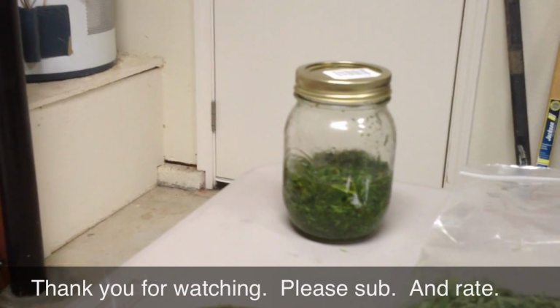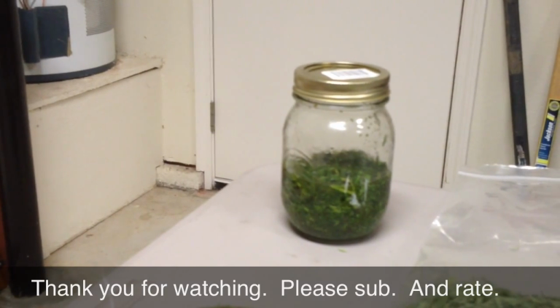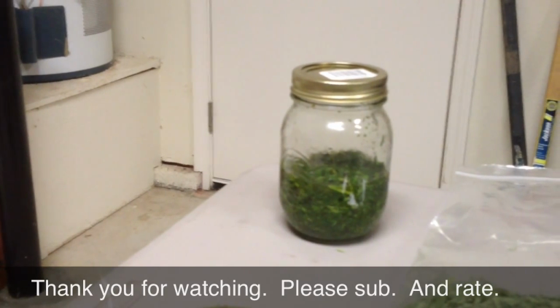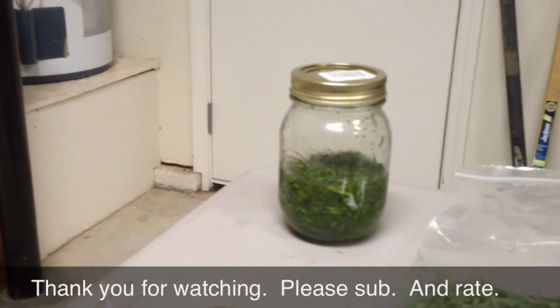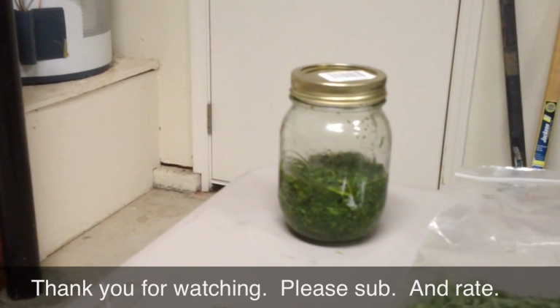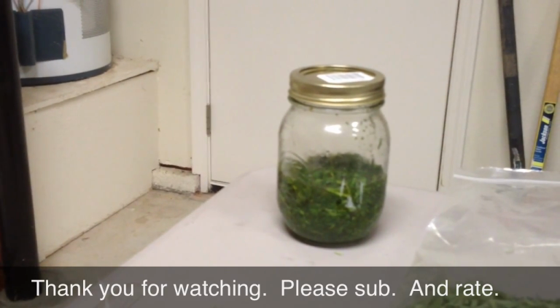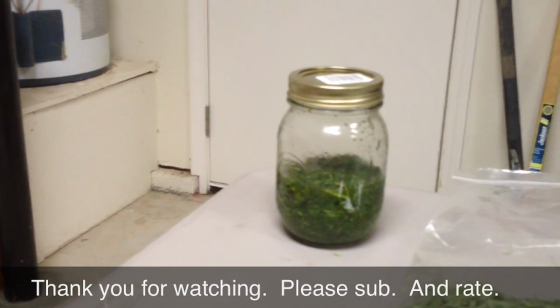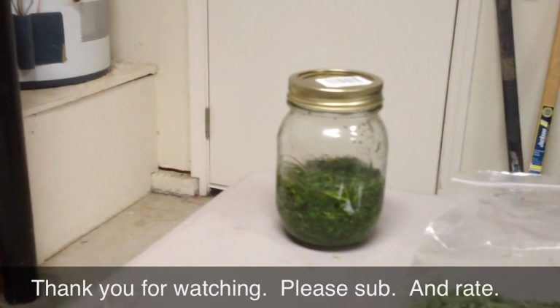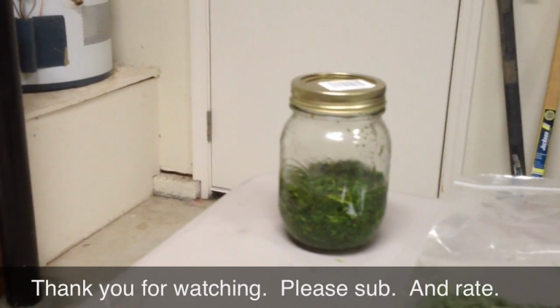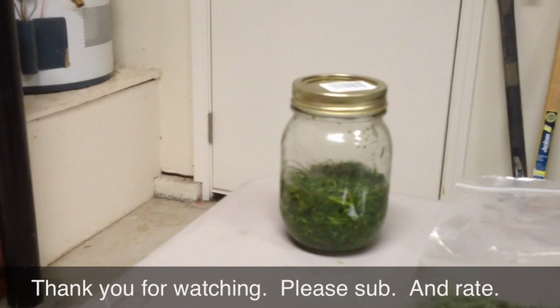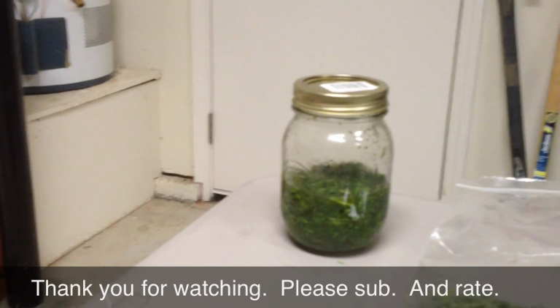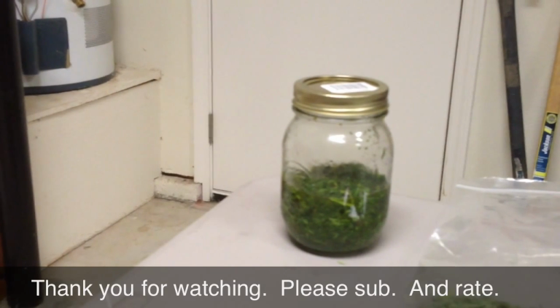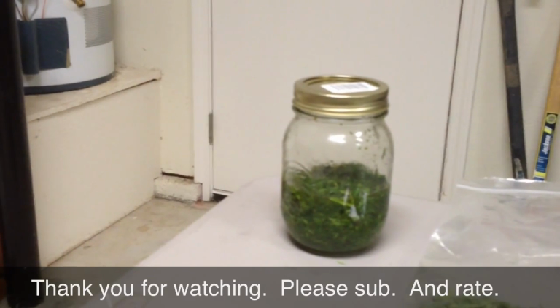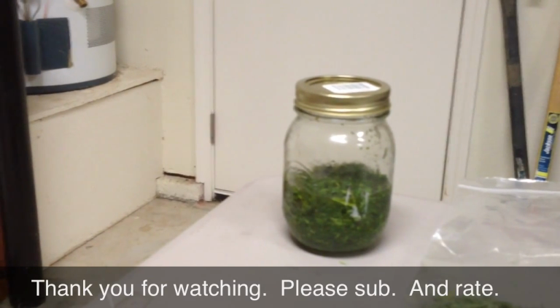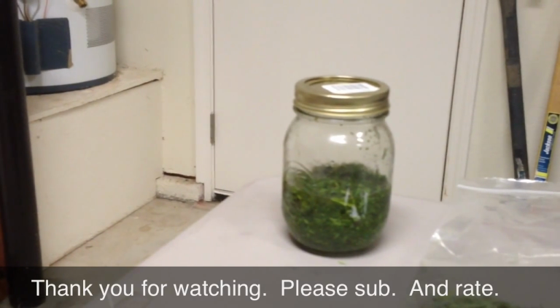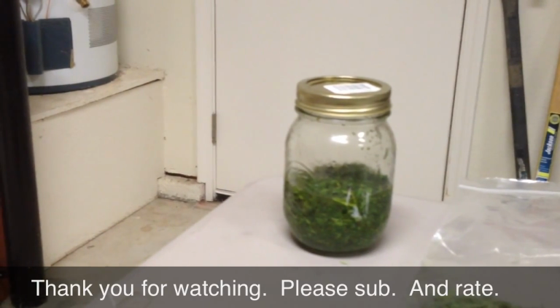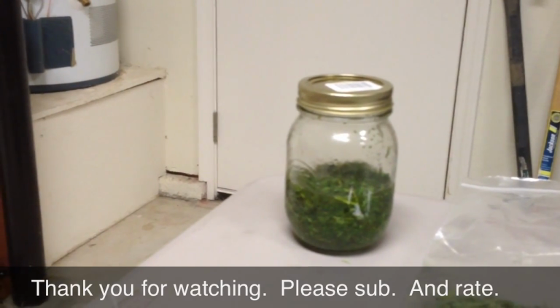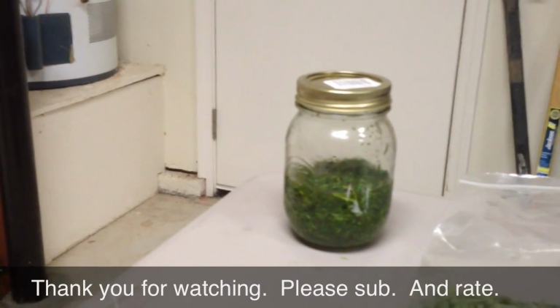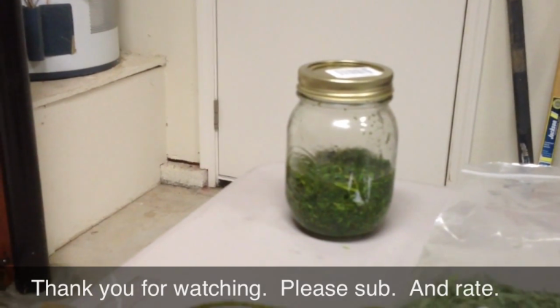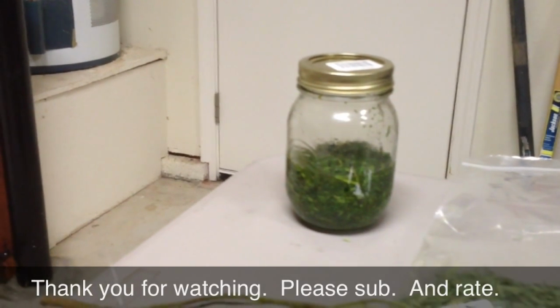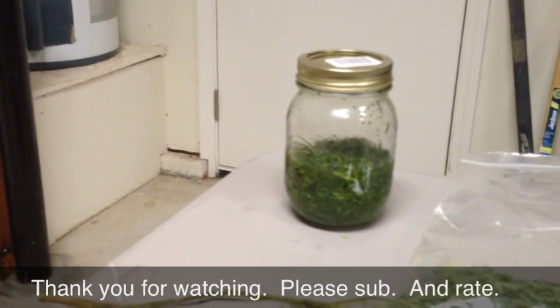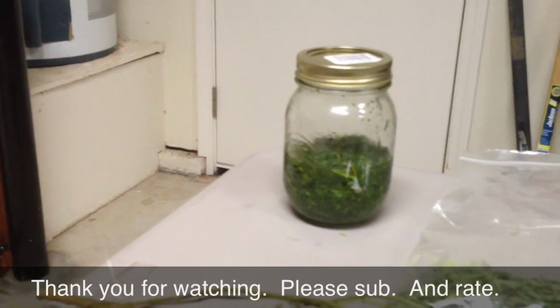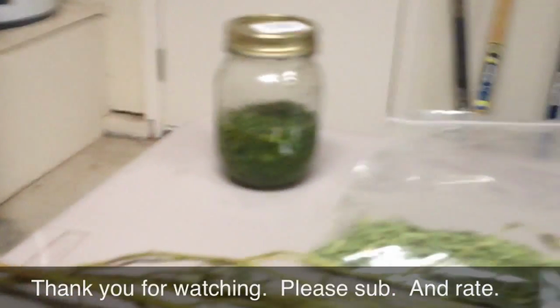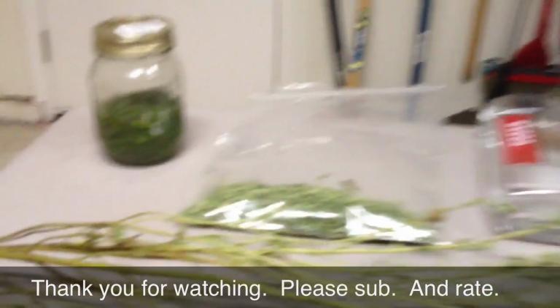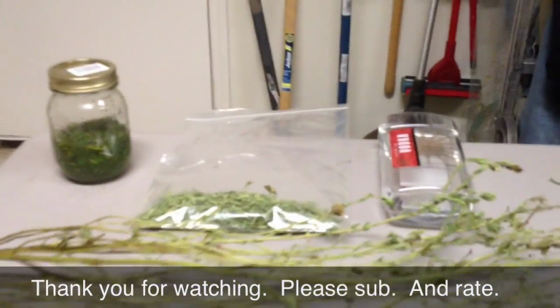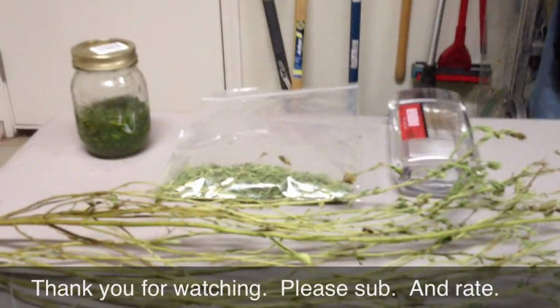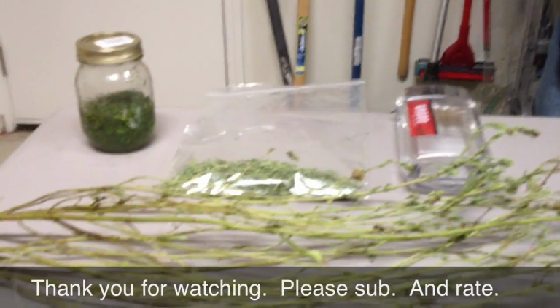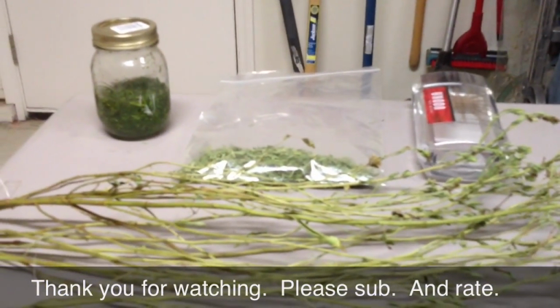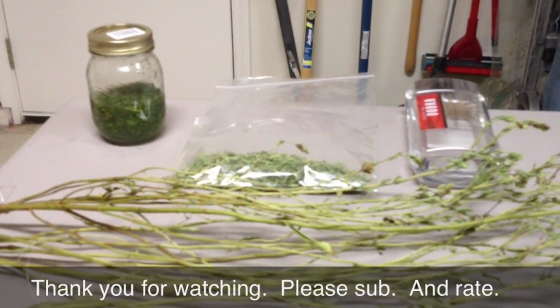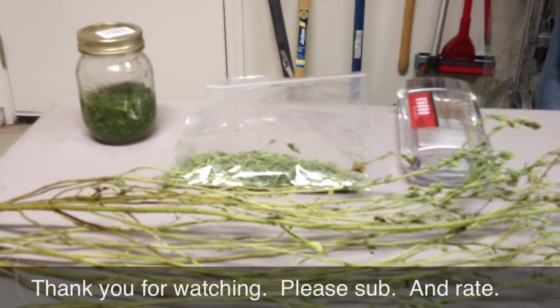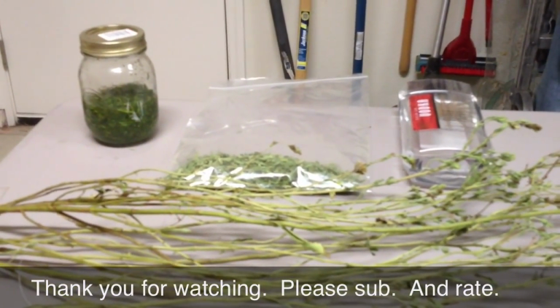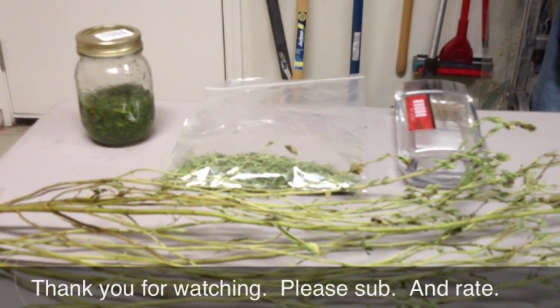Just a quick review of how to extract the stevioside from the stevia plant. If you guys have any questions please feel free to ask, rate, comment, and subscribe.